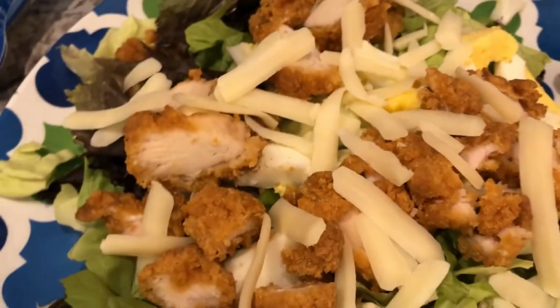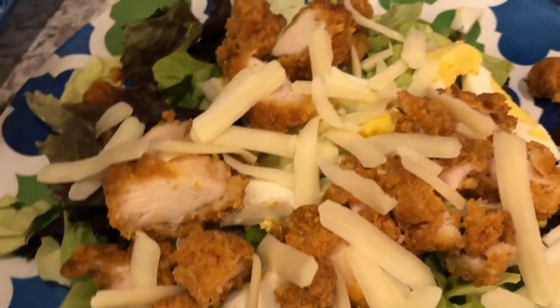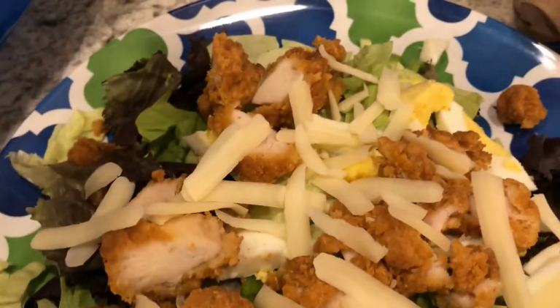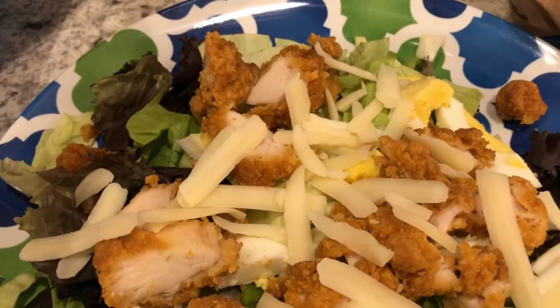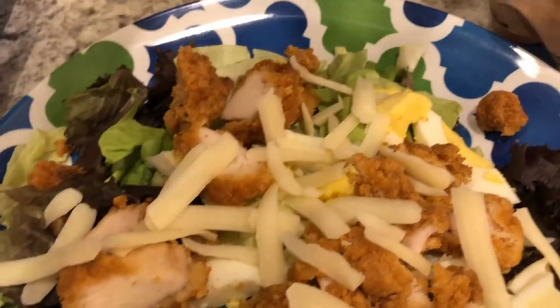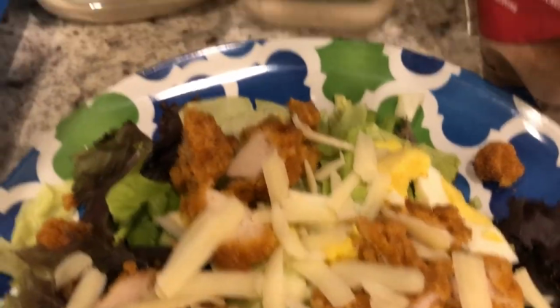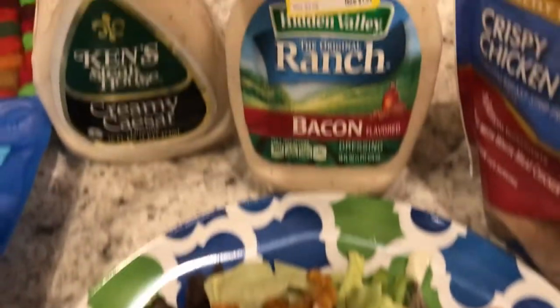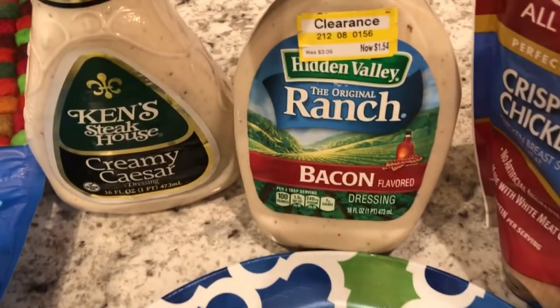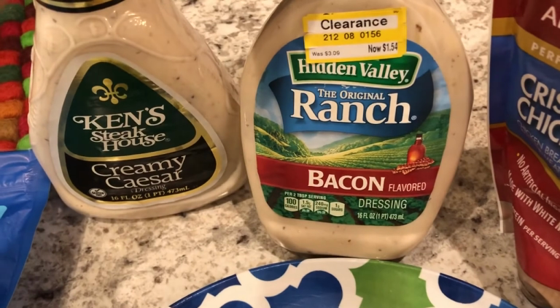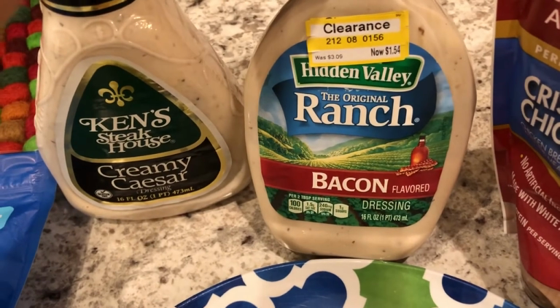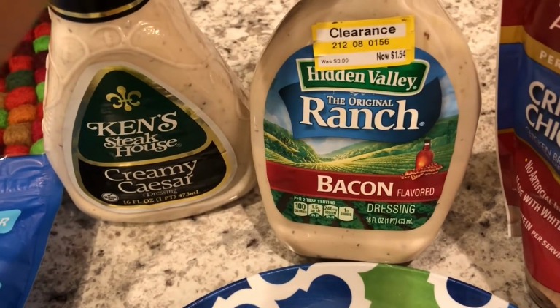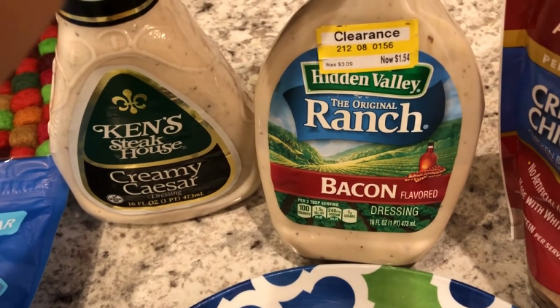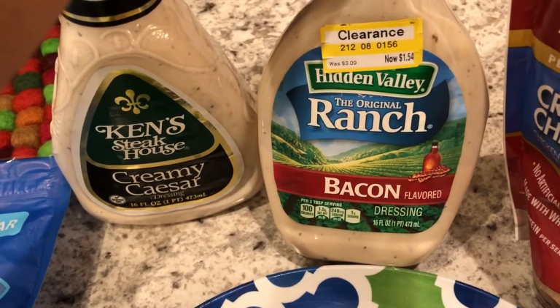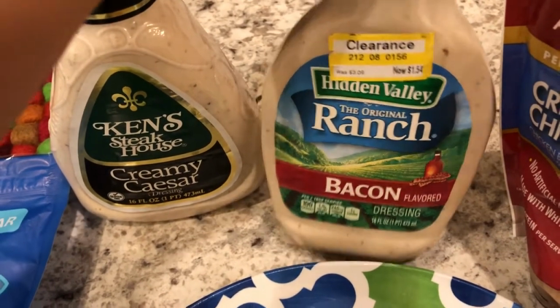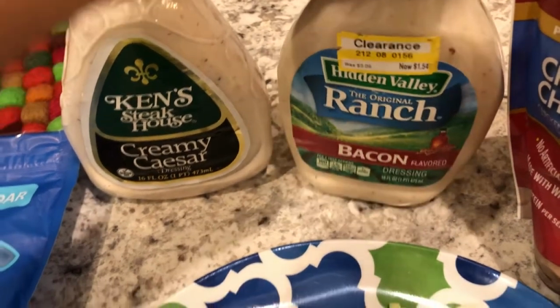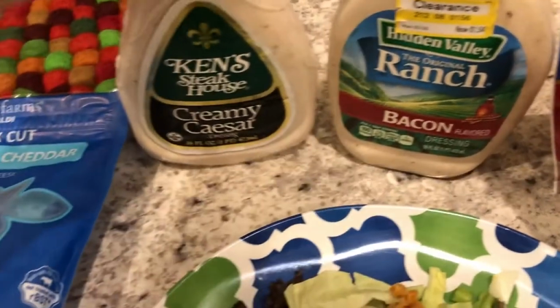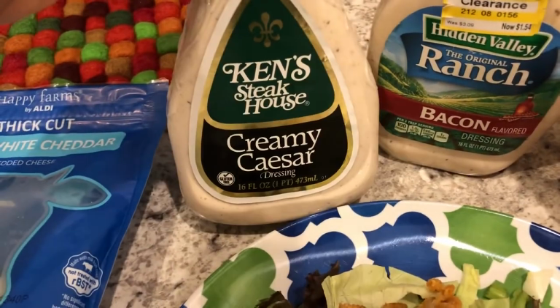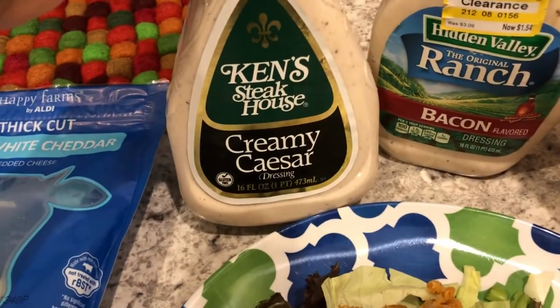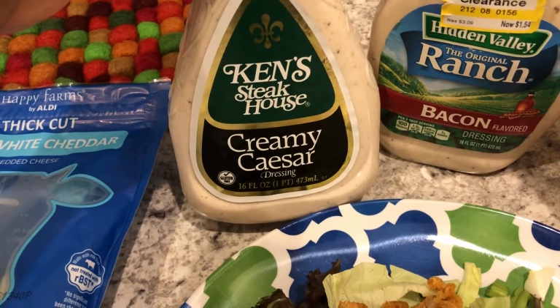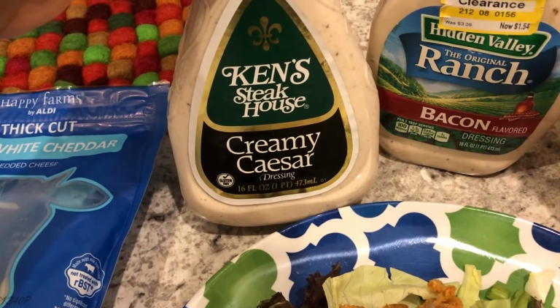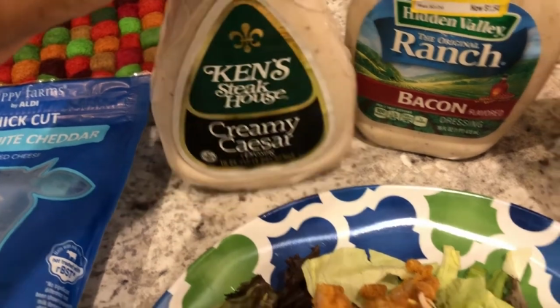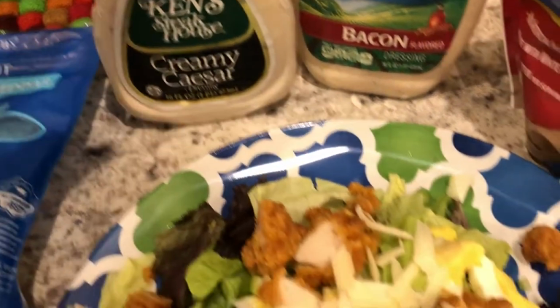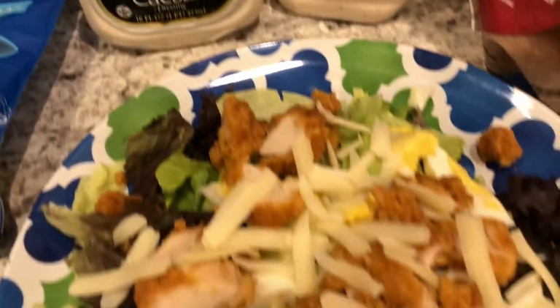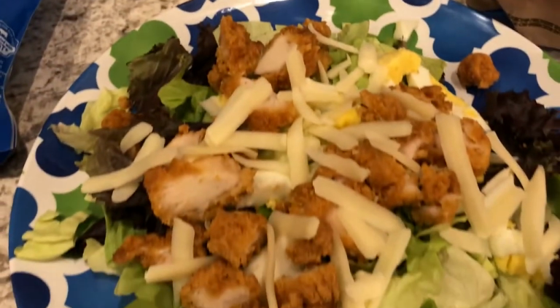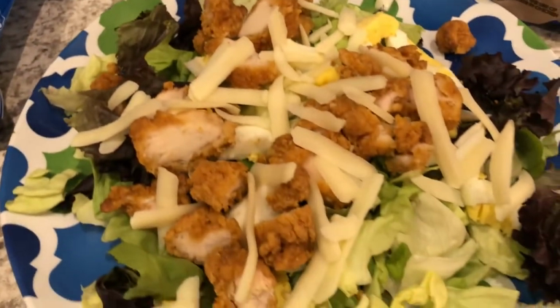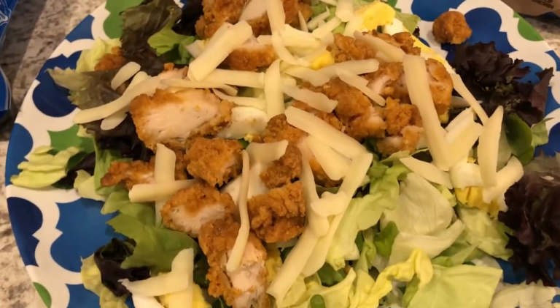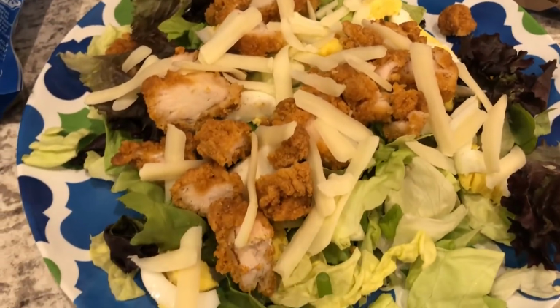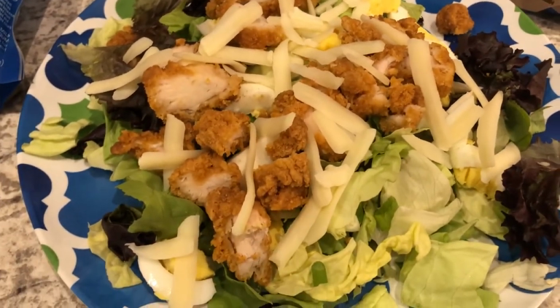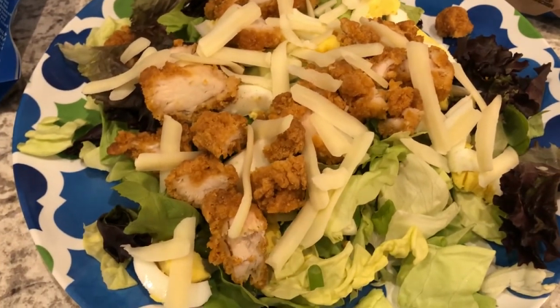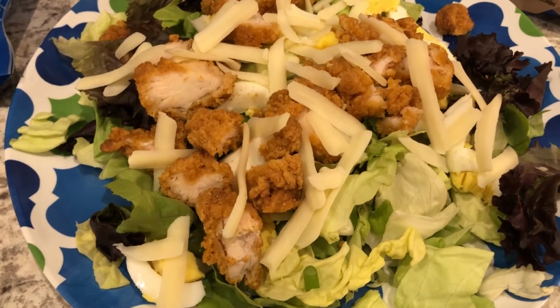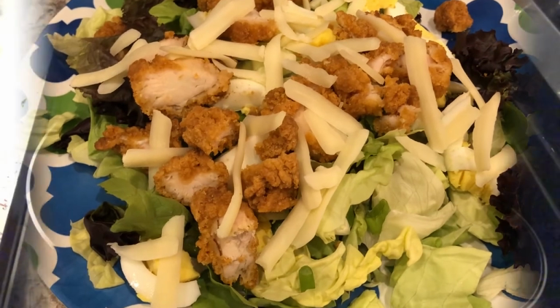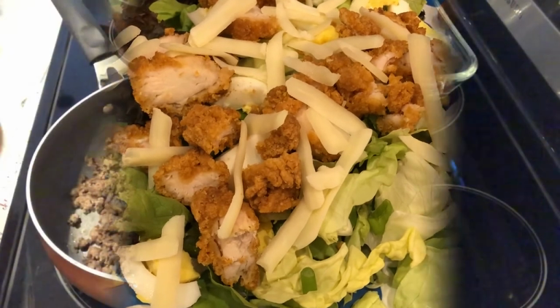Howard is going to use this creamy ranch bacon dressing and then I am going to use this creamy Caesar dressing. So this is what we are having for dinner tonight and we'll see you guys next time.